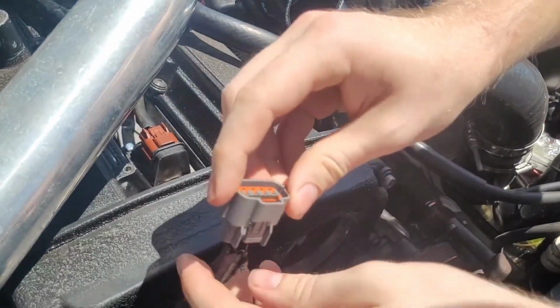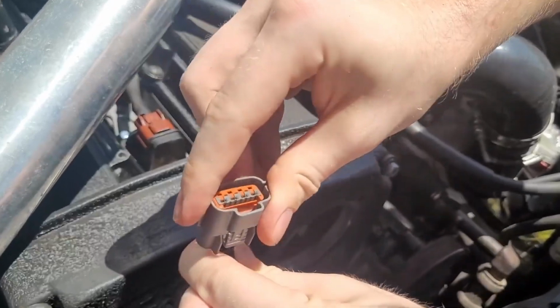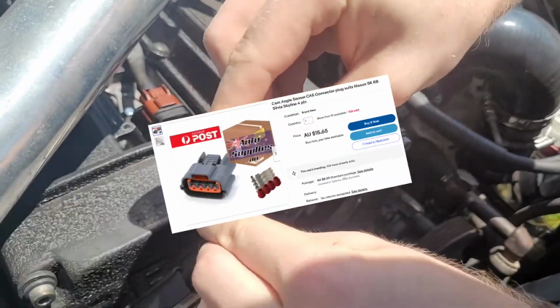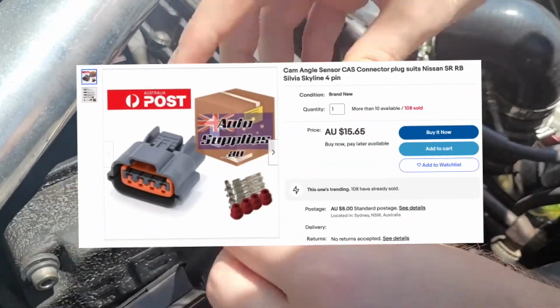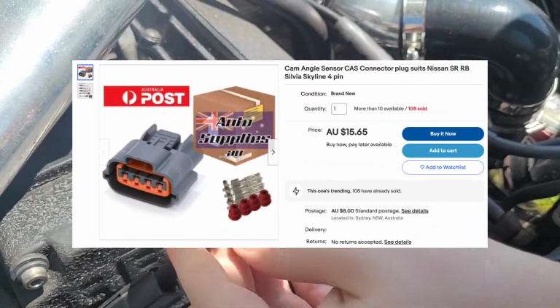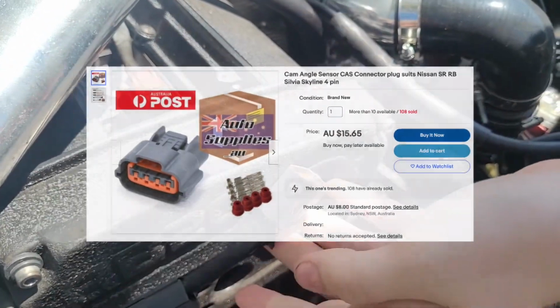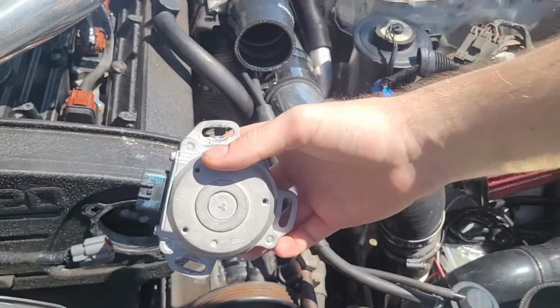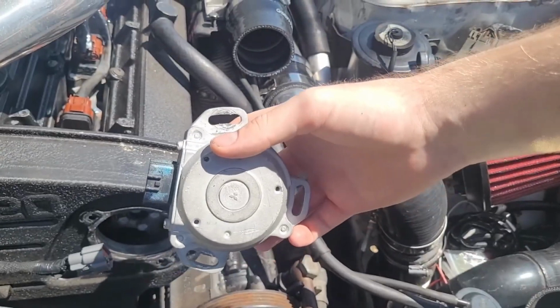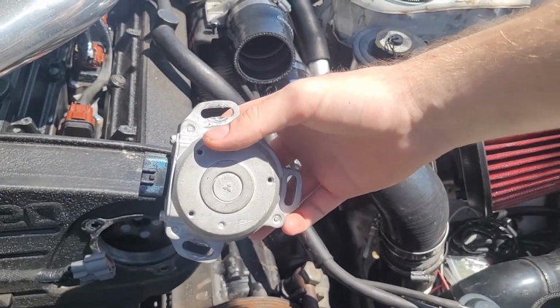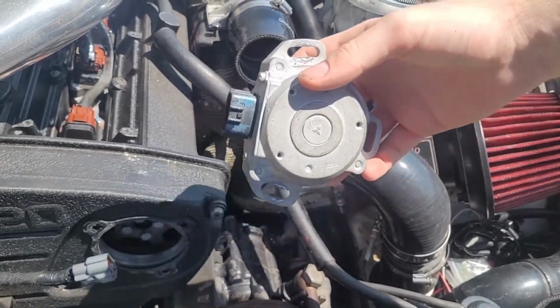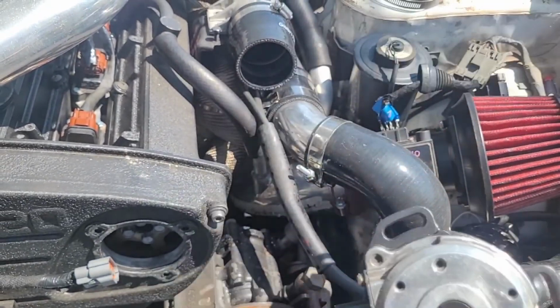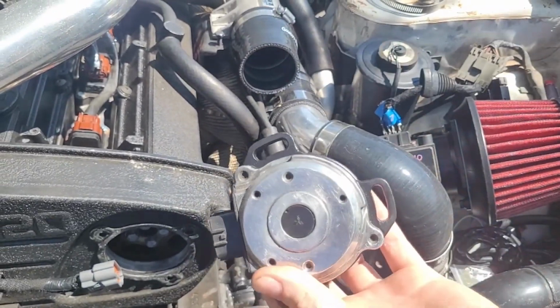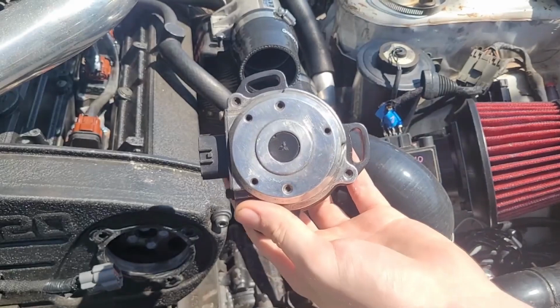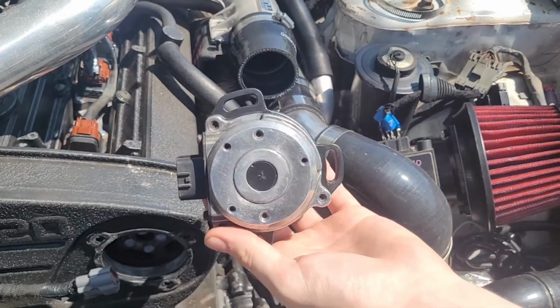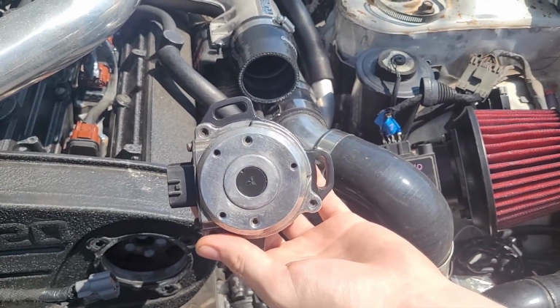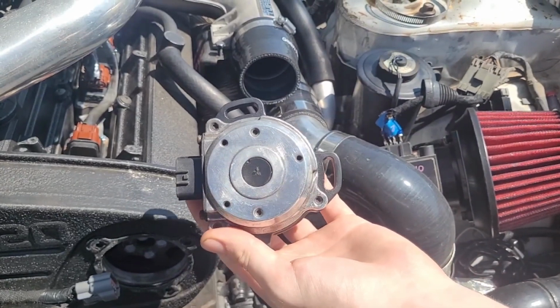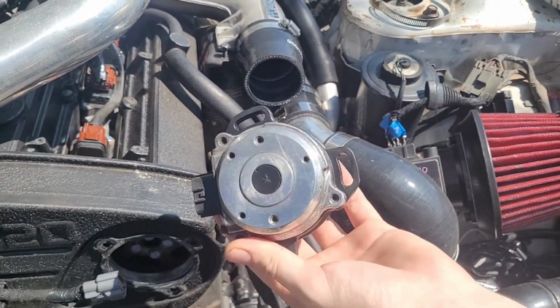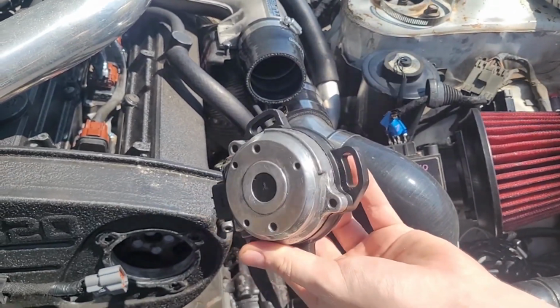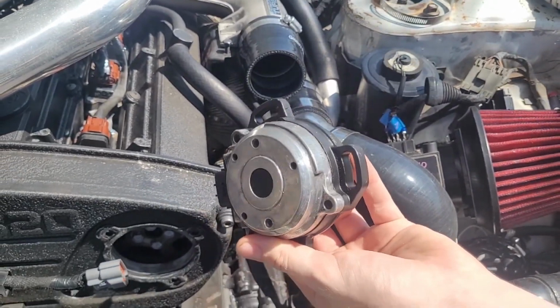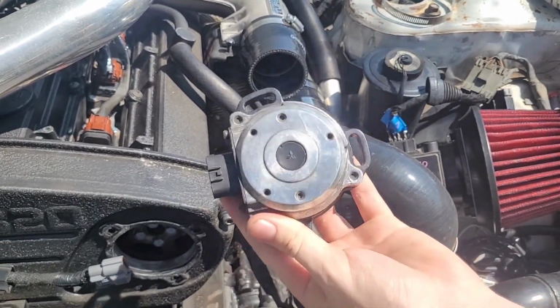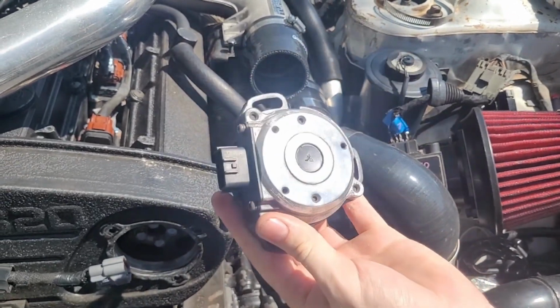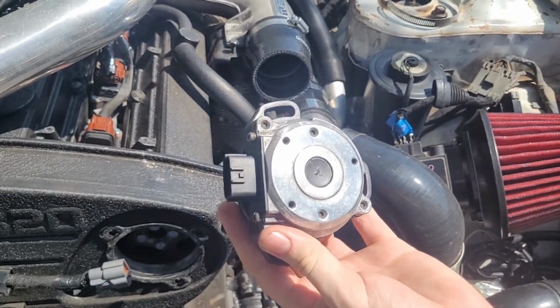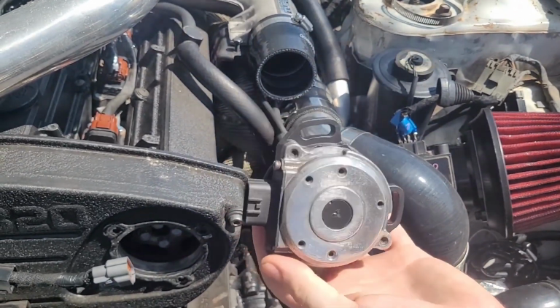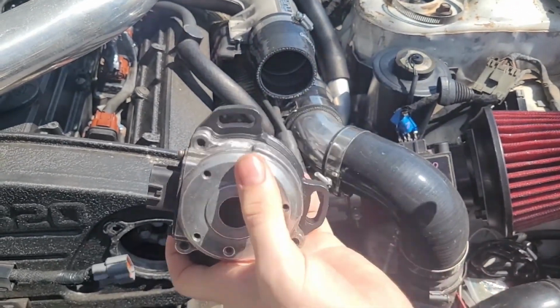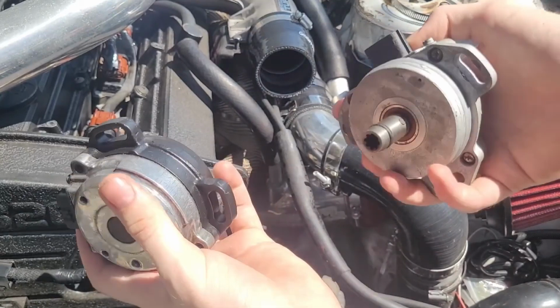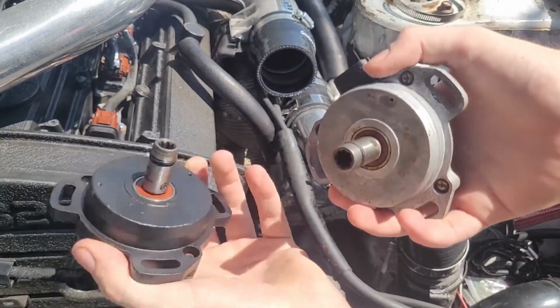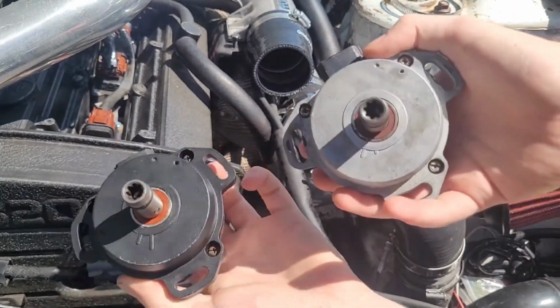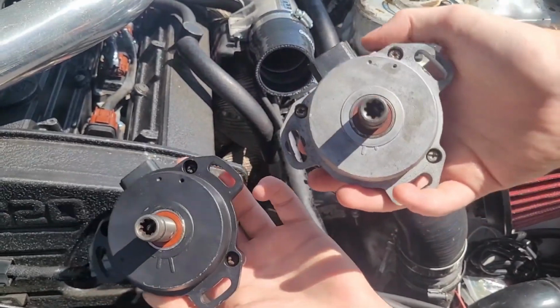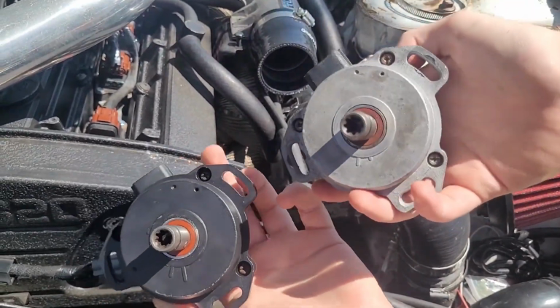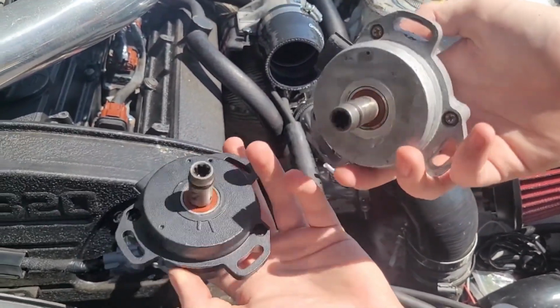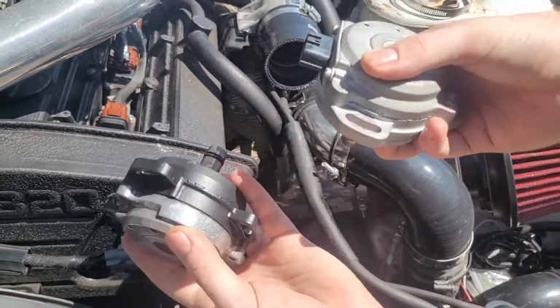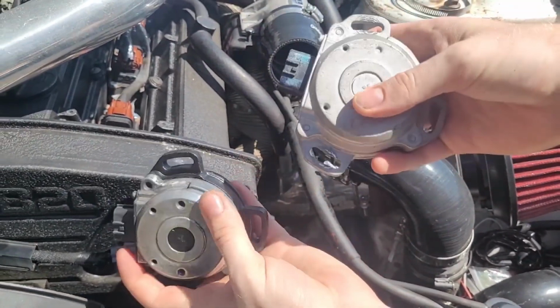Give it a search on eBay — you might find what you're looking for. Here's the old one, and here's the new reconditioned one I bought for really cheap. RB CASes in Australia go for about $600 to $700 for a used one, so I found this reconditioned one for $150.